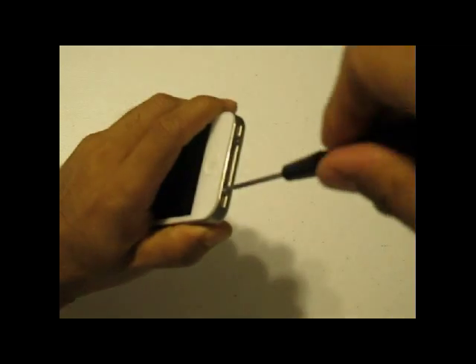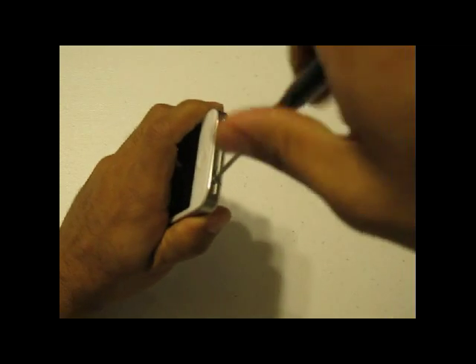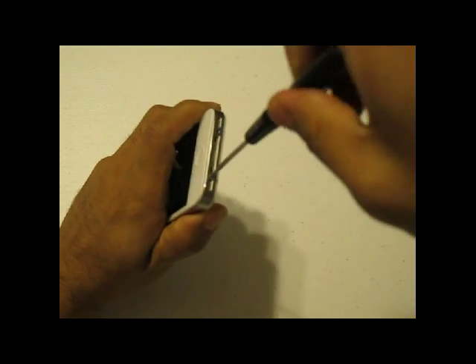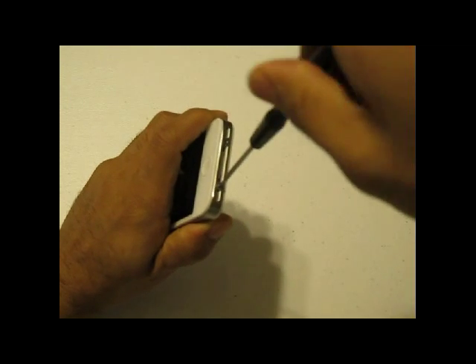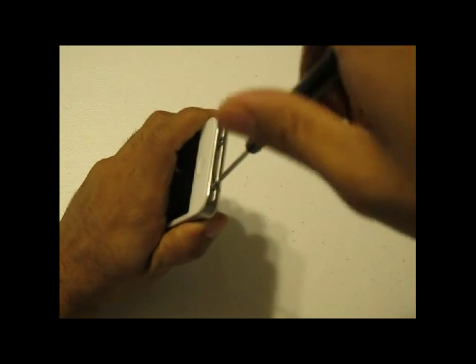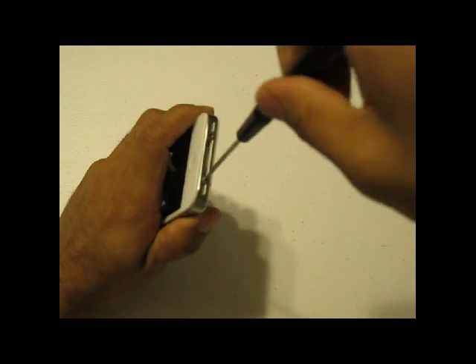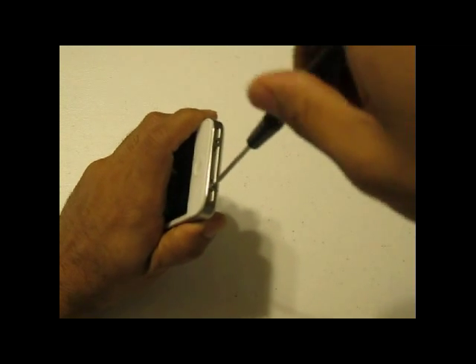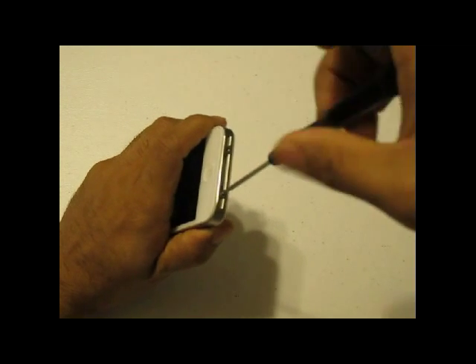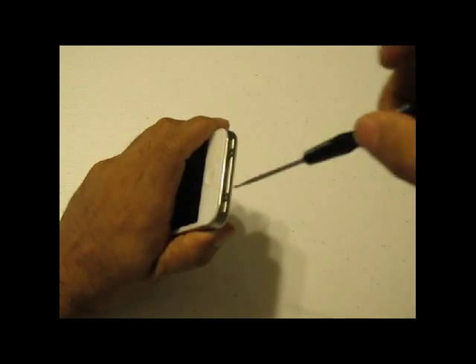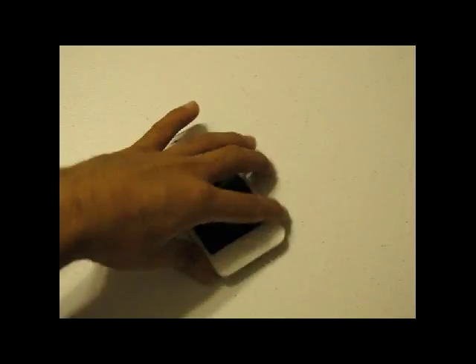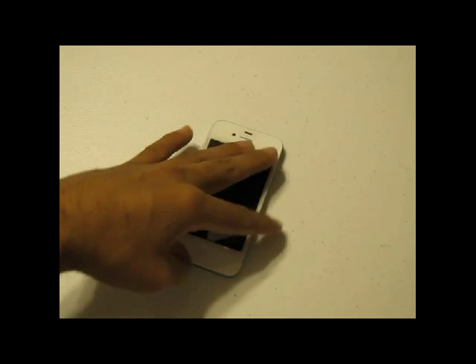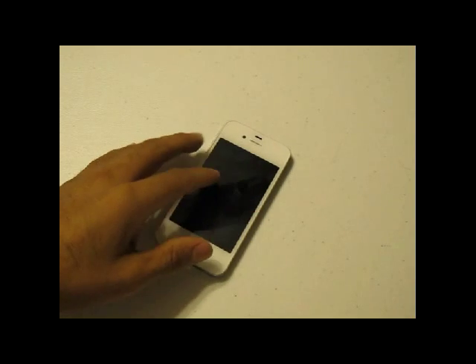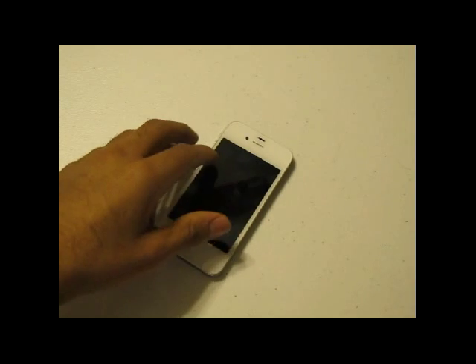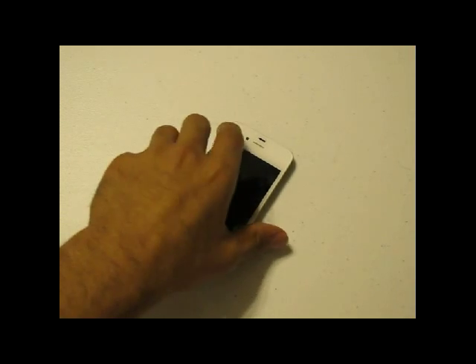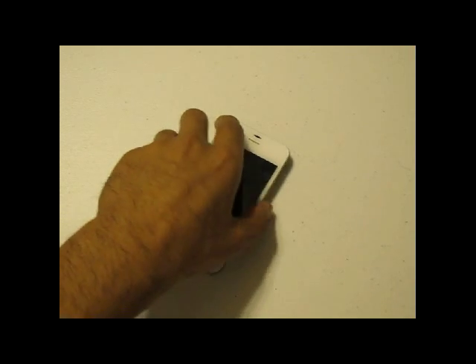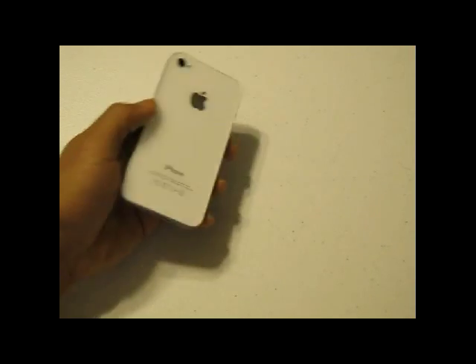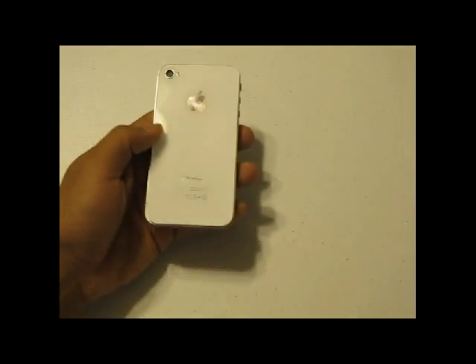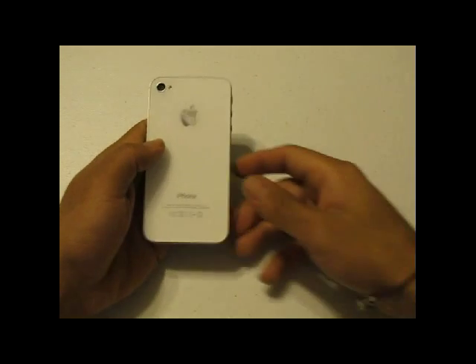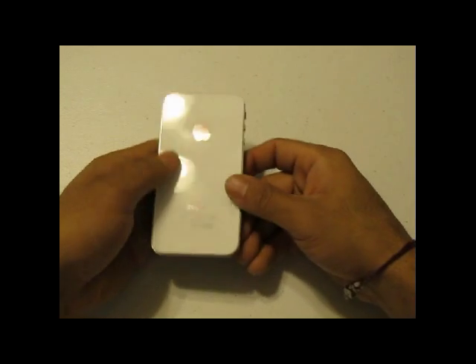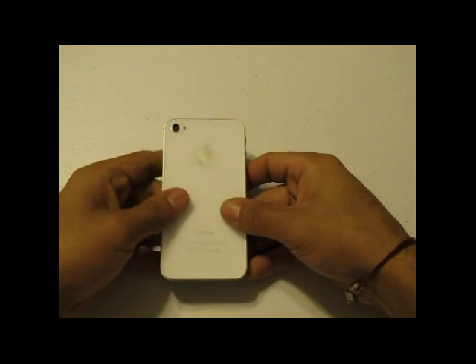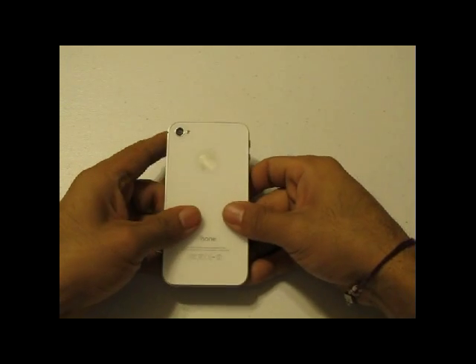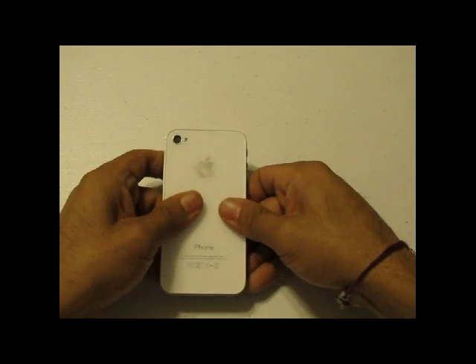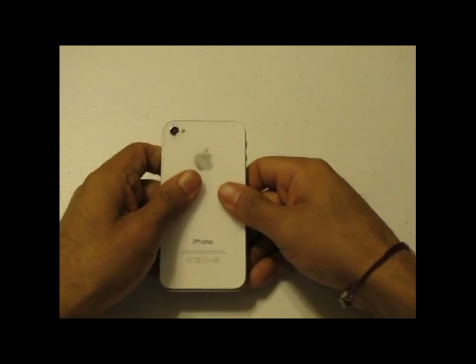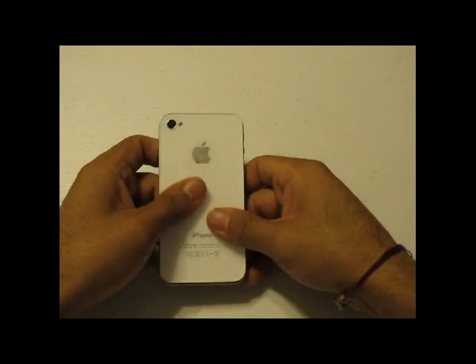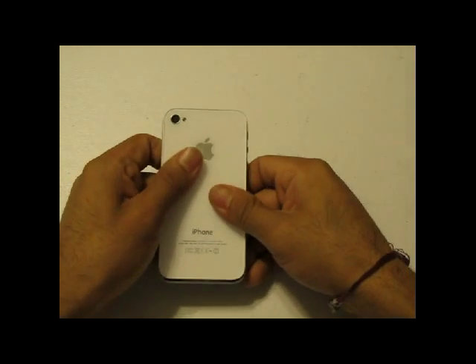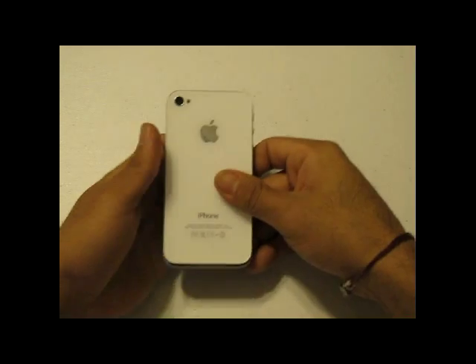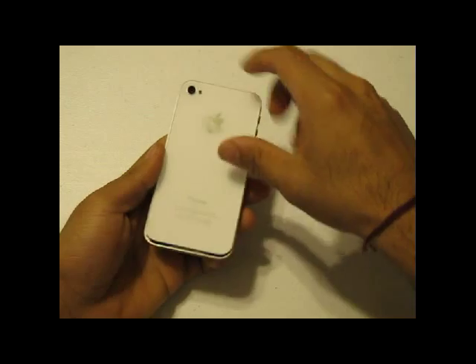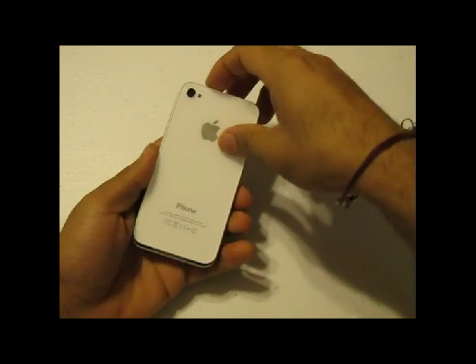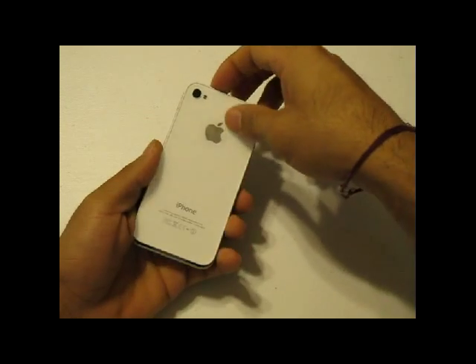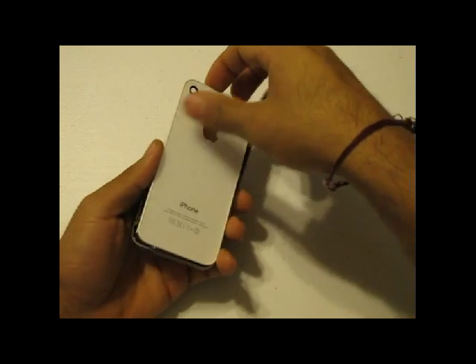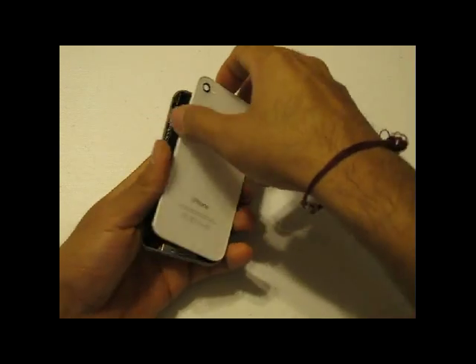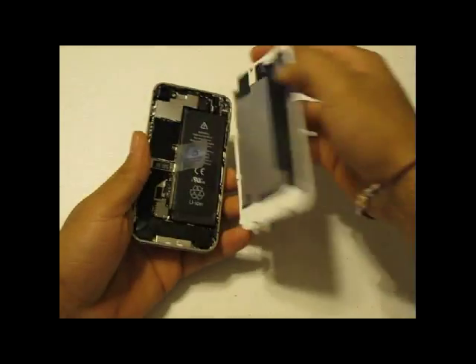Once you have these two screws removed, you are going to be able to remove the back quite easily. To remove the back, just slide it up and it slides and pops right off.